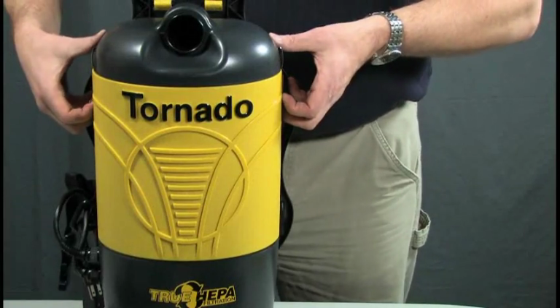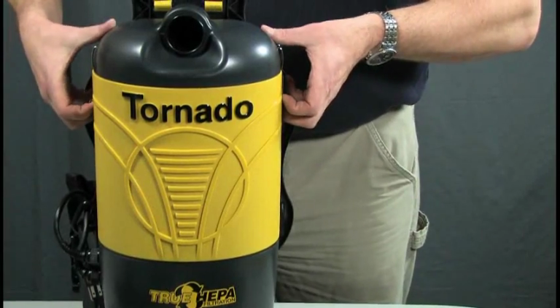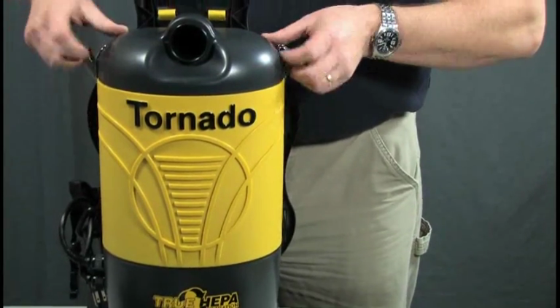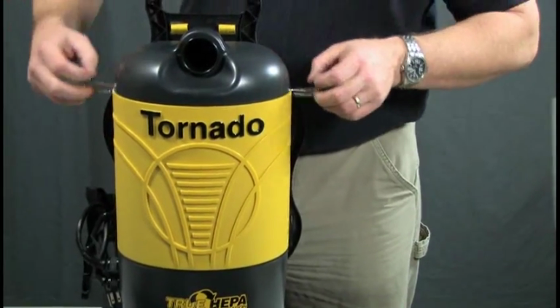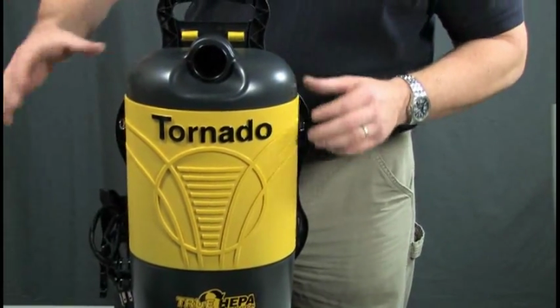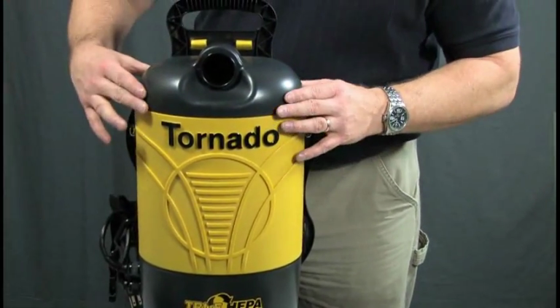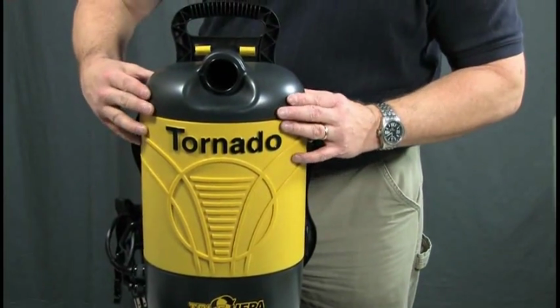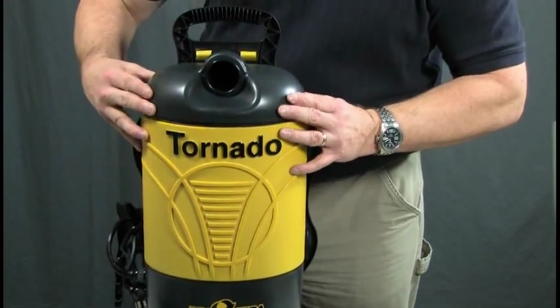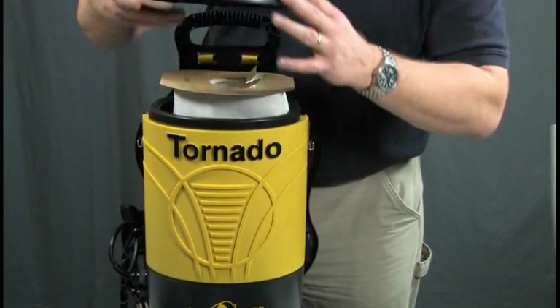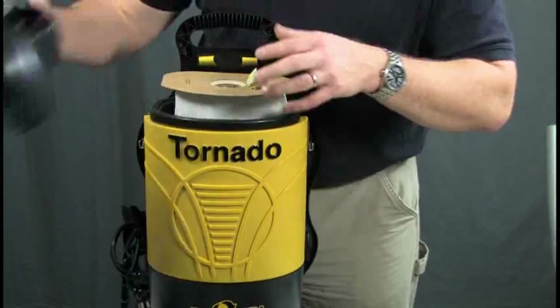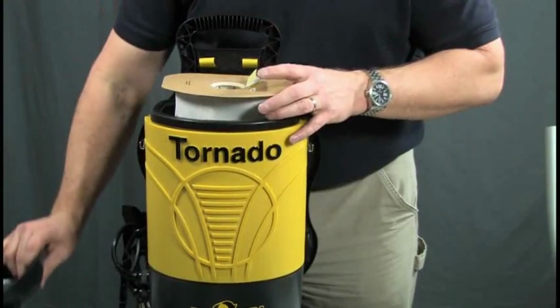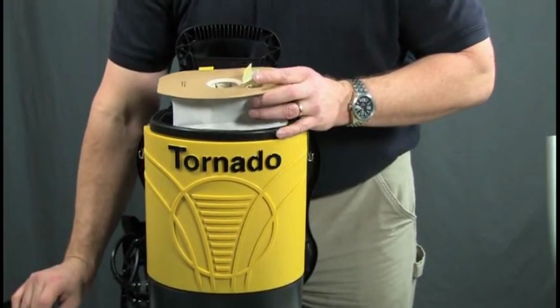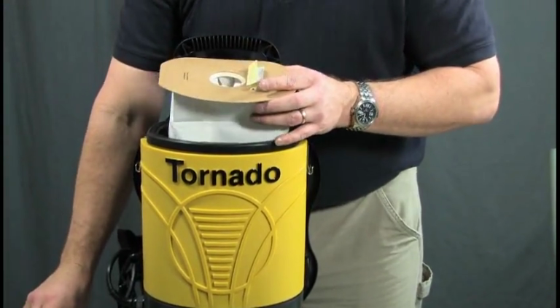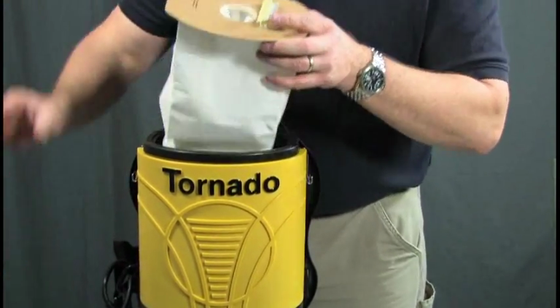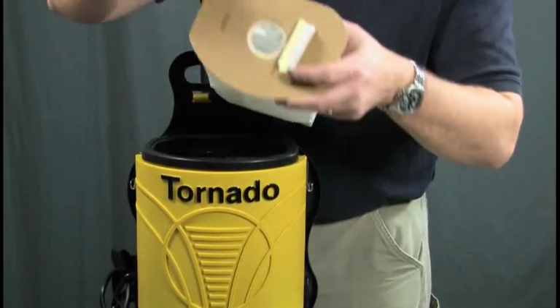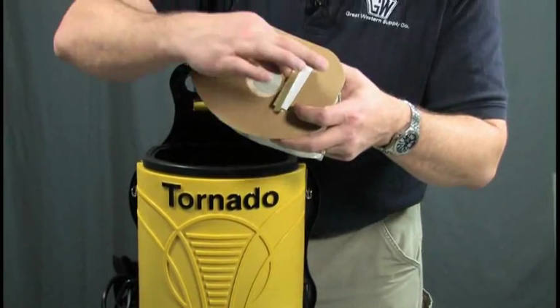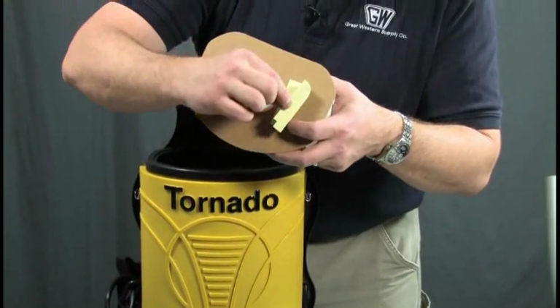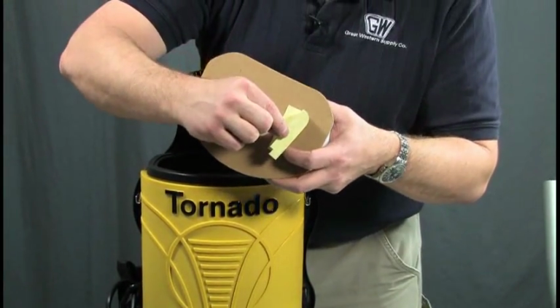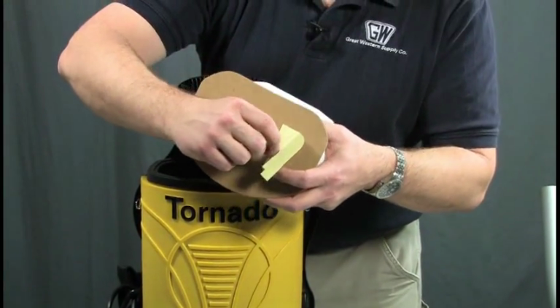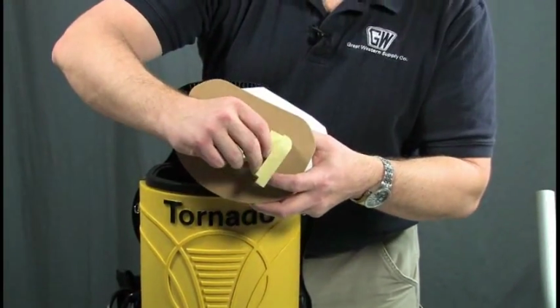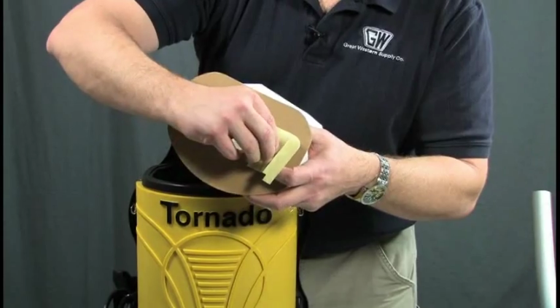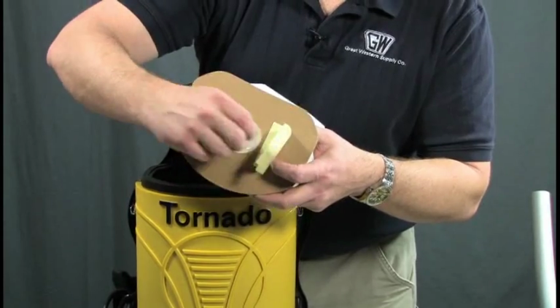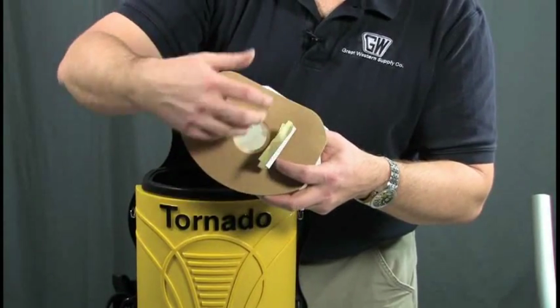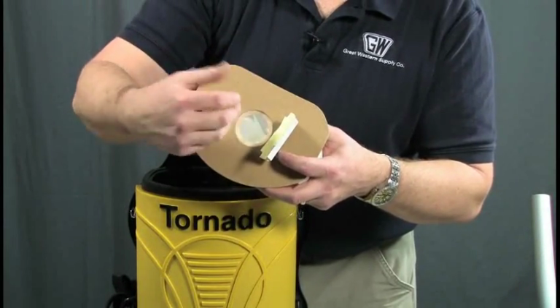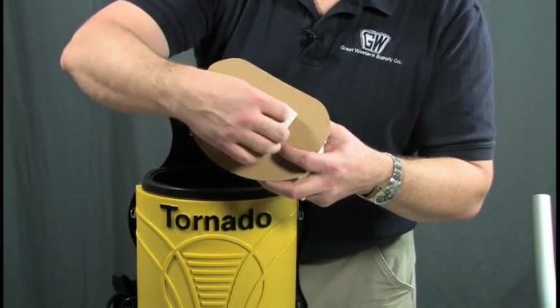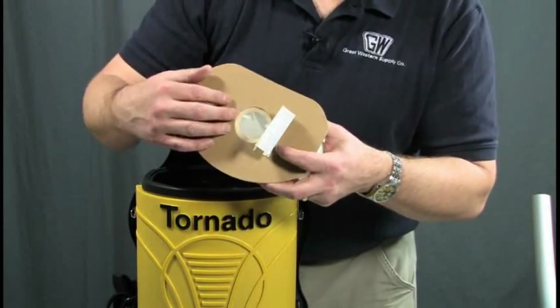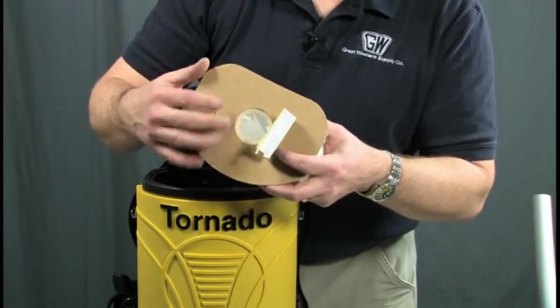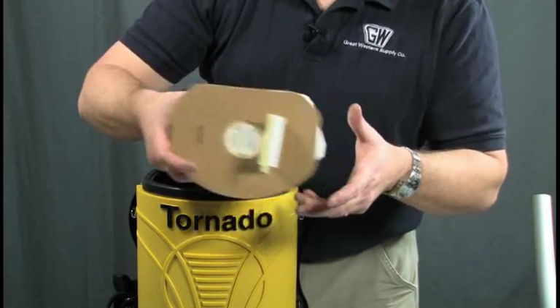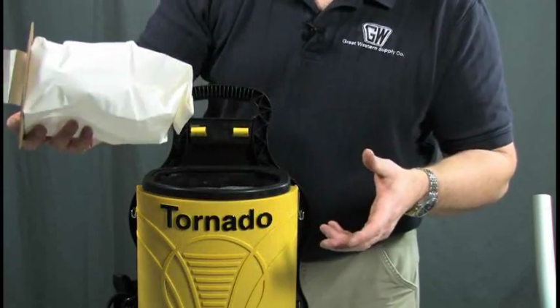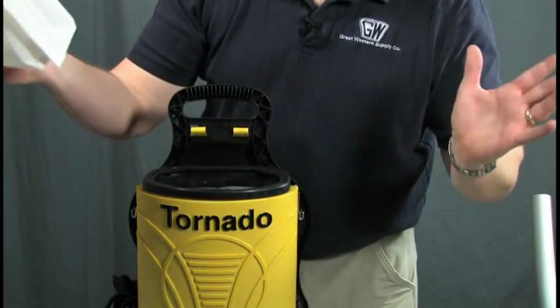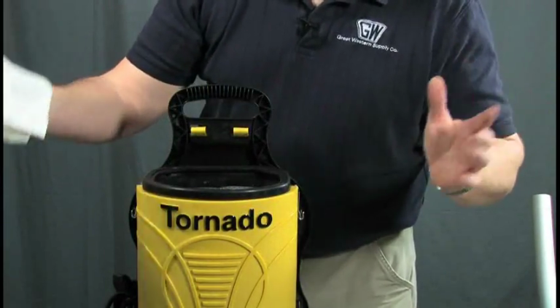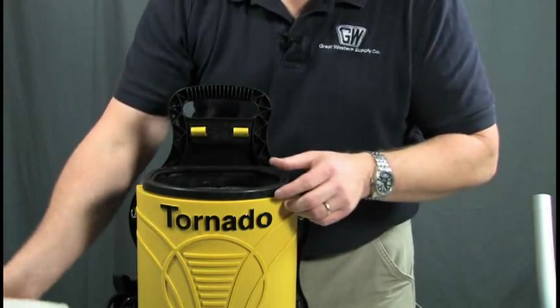To get at the bag, we take this top unit off. Here's our bag. The nice thing is, we provide tape here, so you take that off when your bag is full. You lay the tape over there, and you can throw your bag — dust isn't coming around.